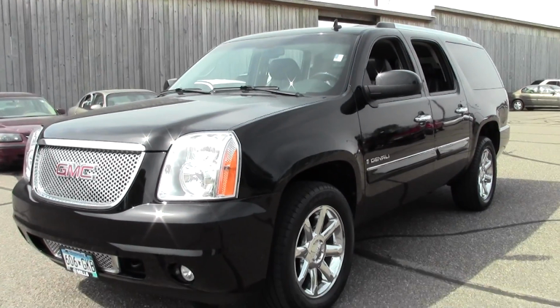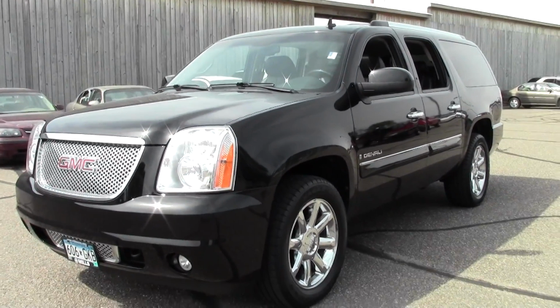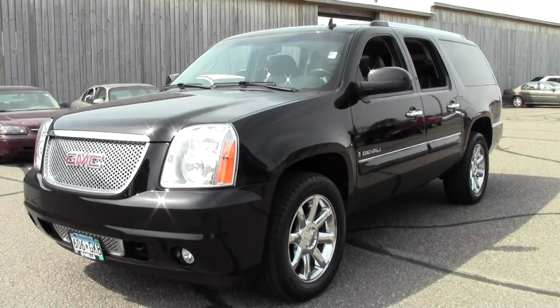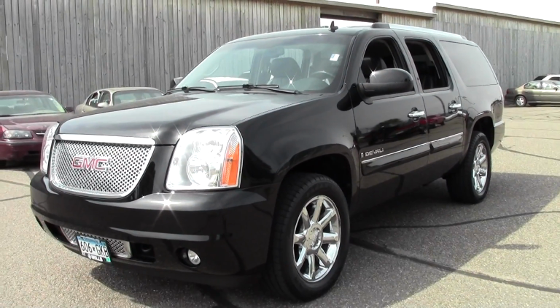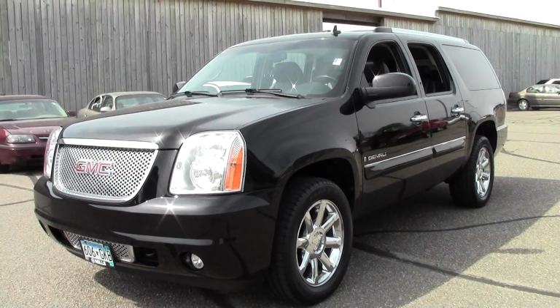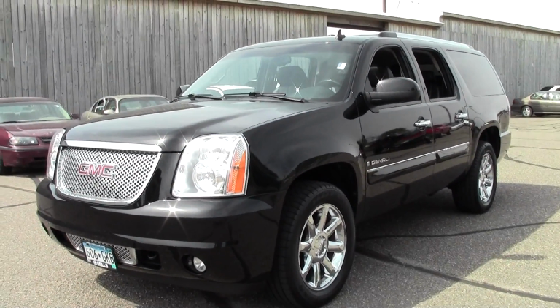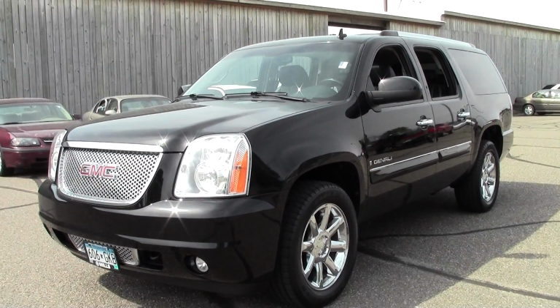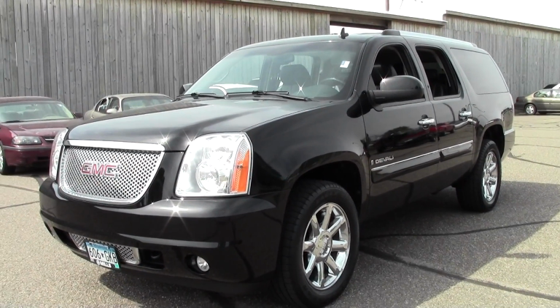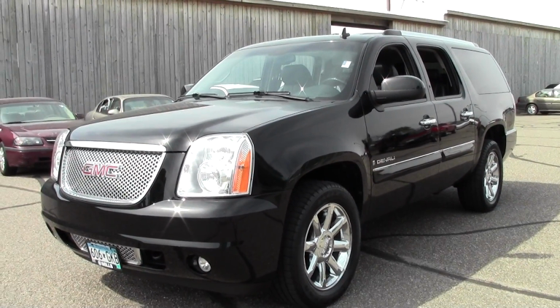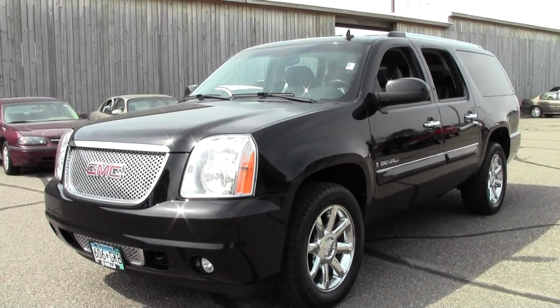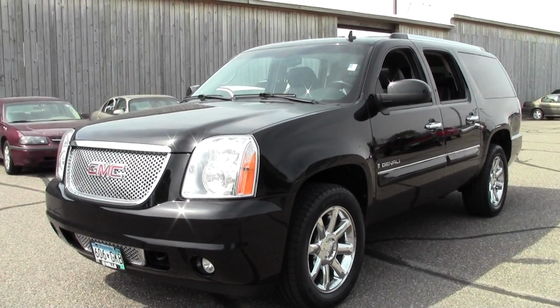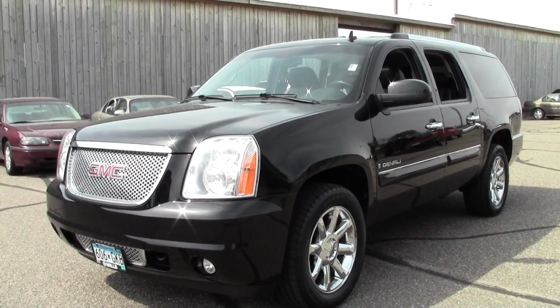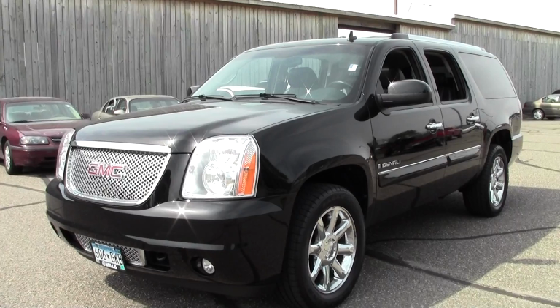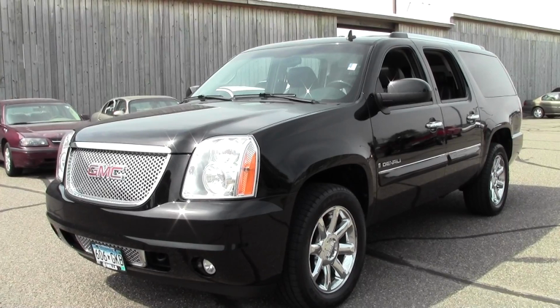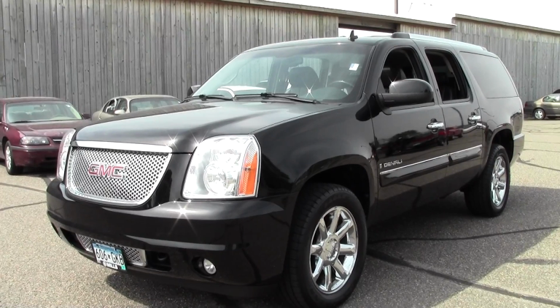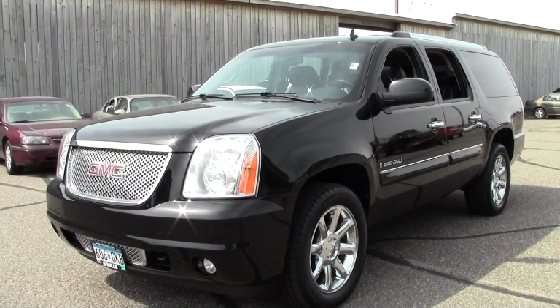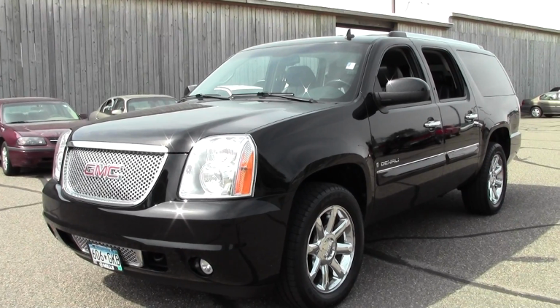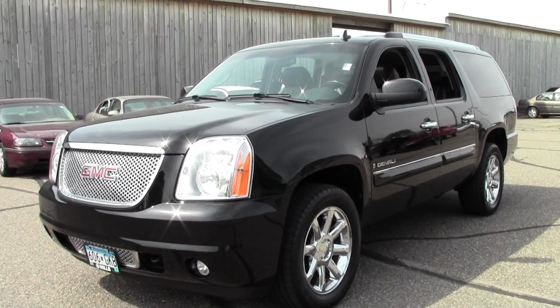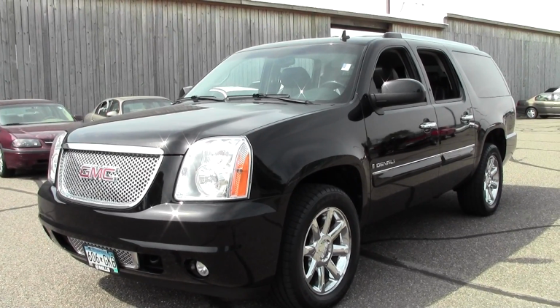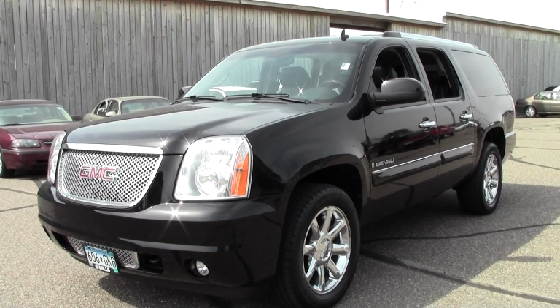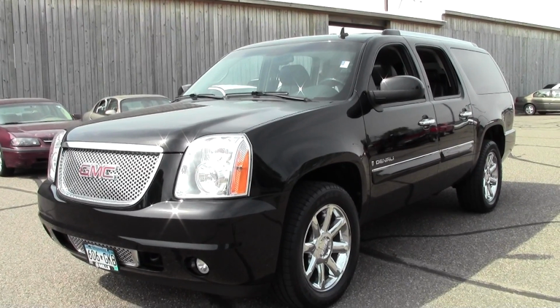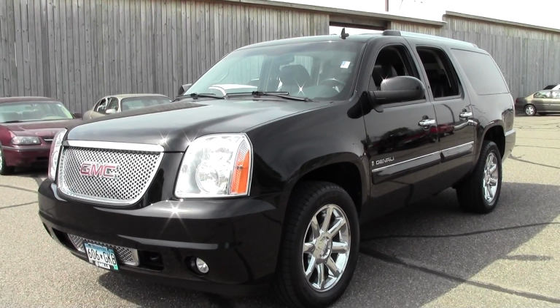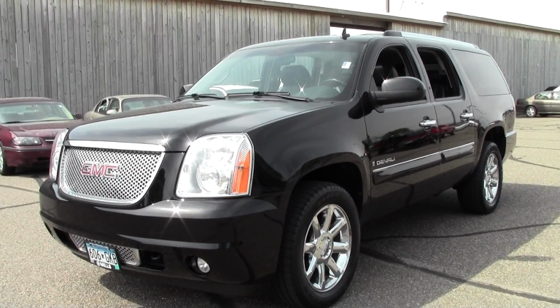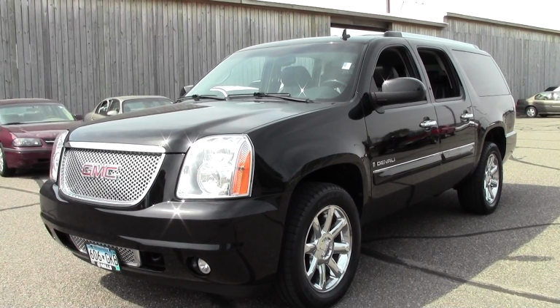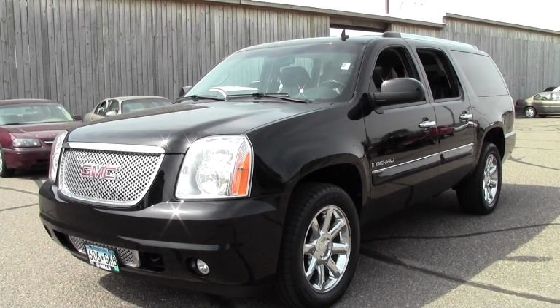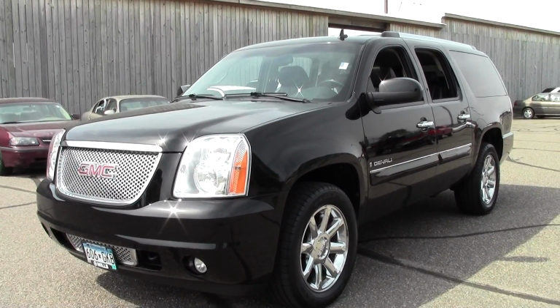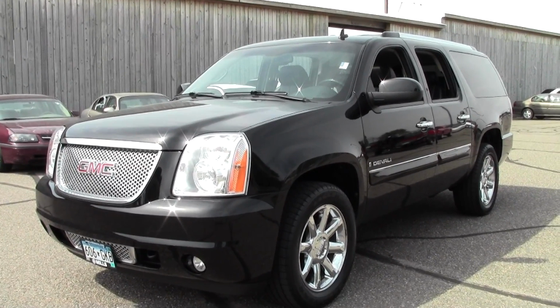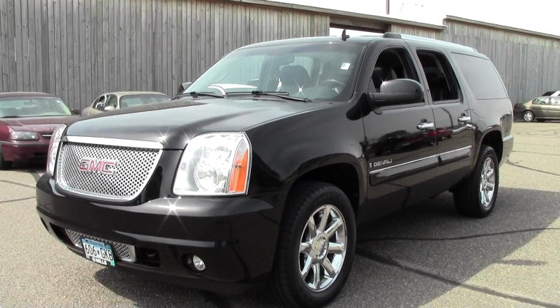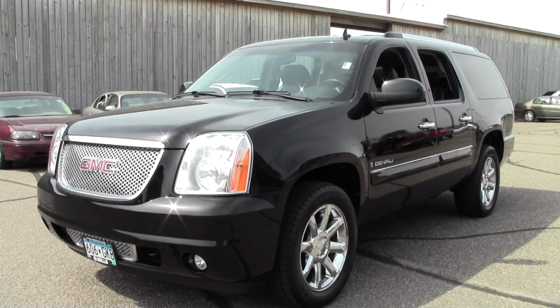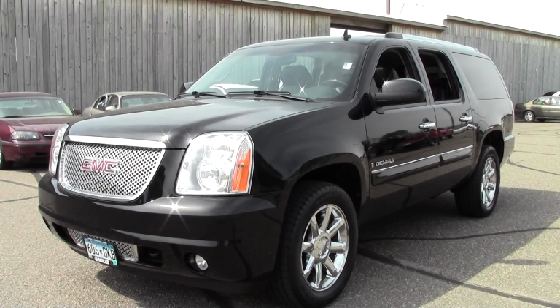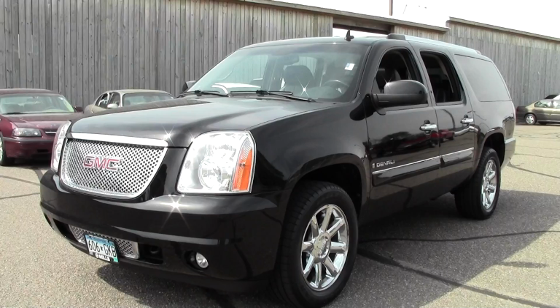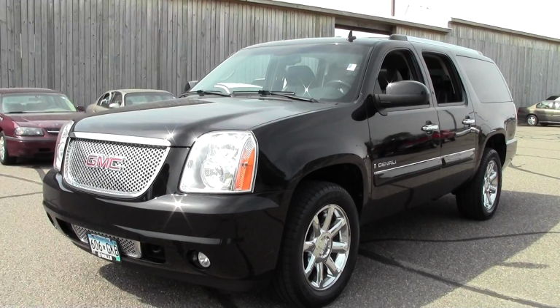If you have any questions, feel free to call us at 866-455-7638. This vehicle is located at Mills GM in Brainerd Baxter.